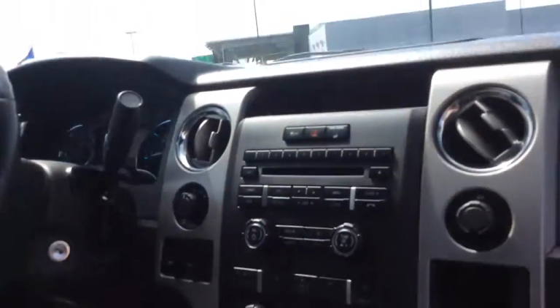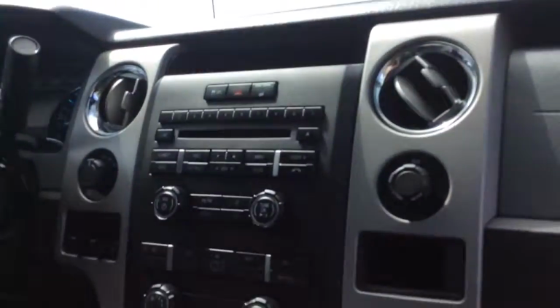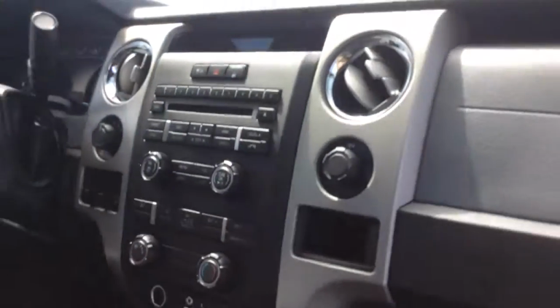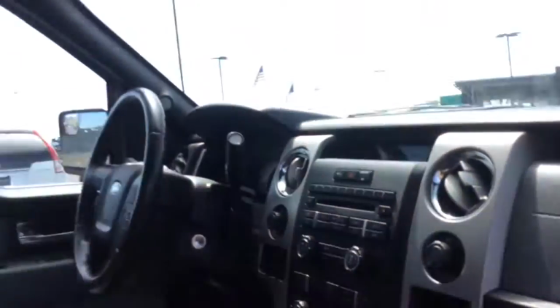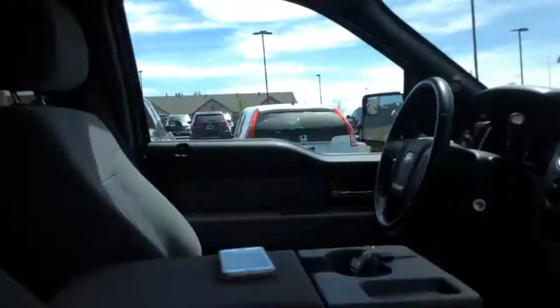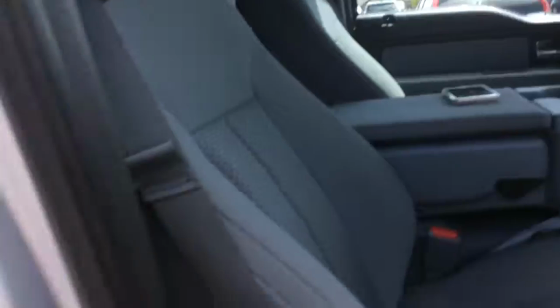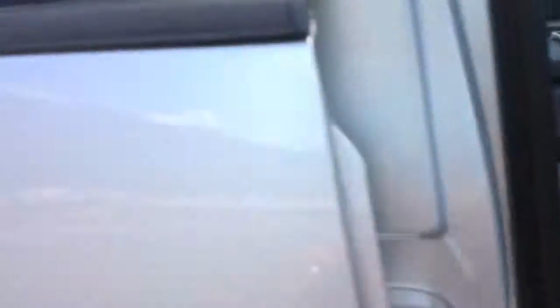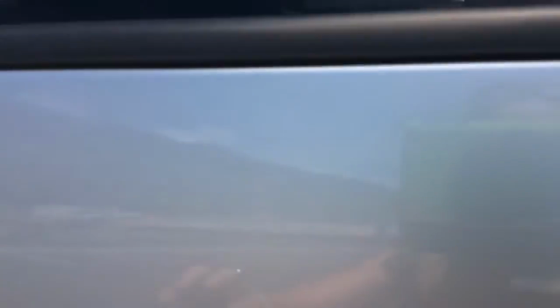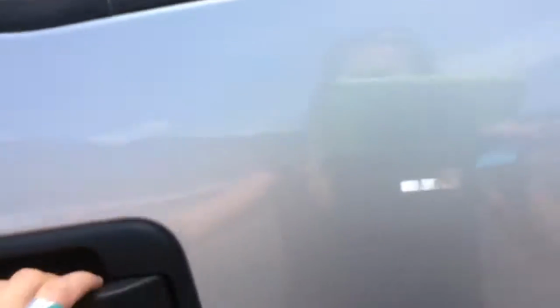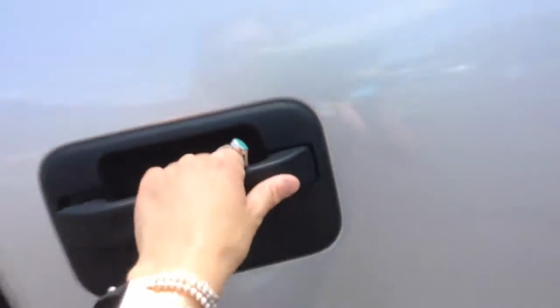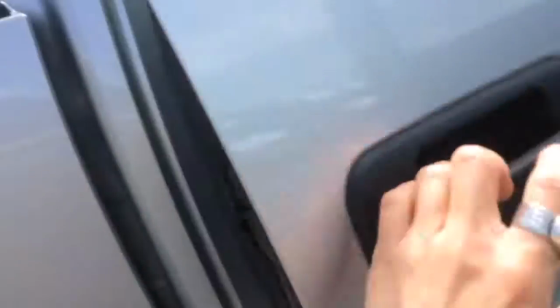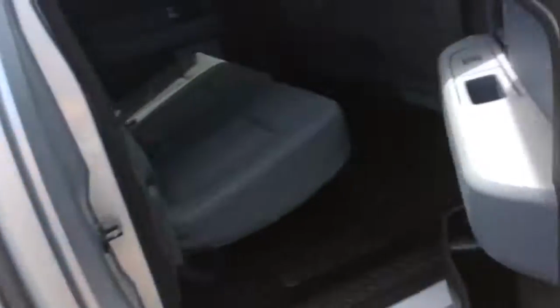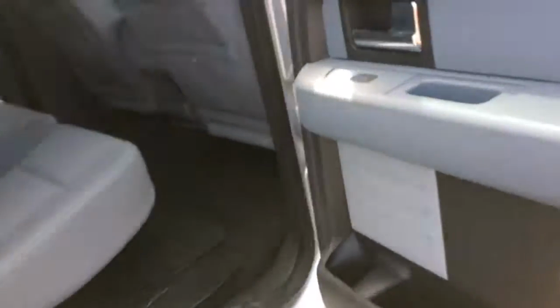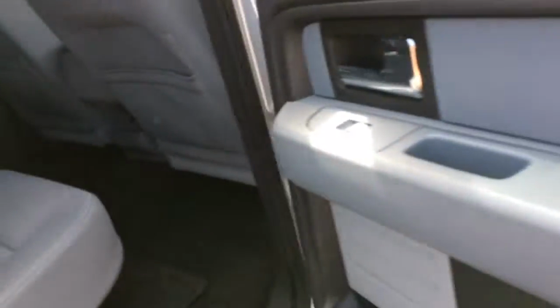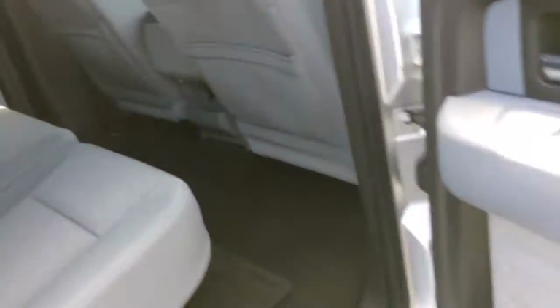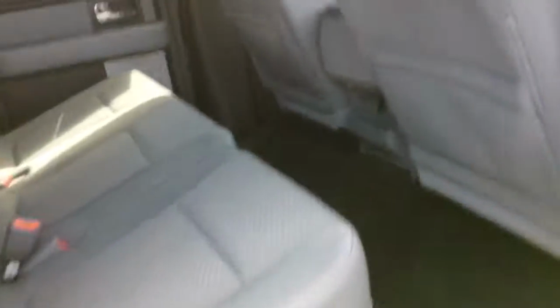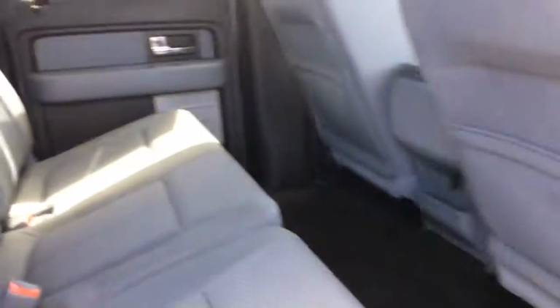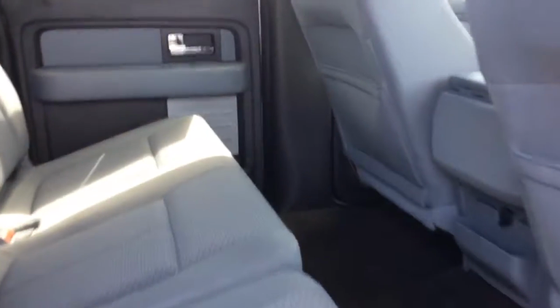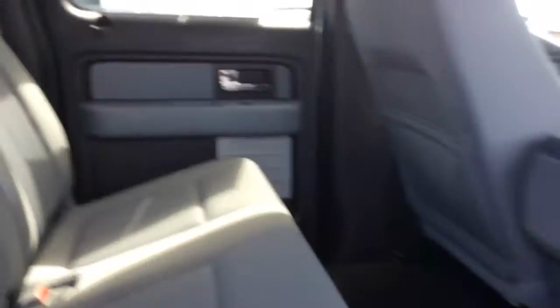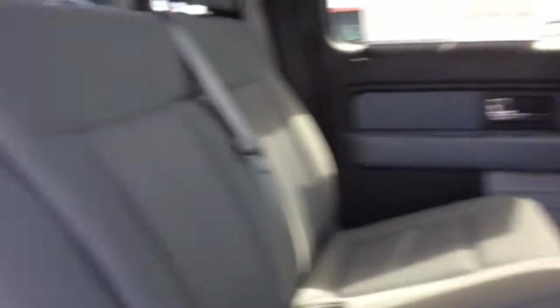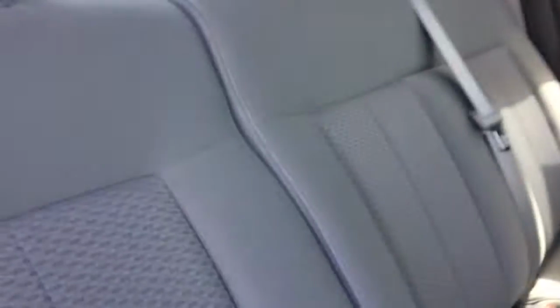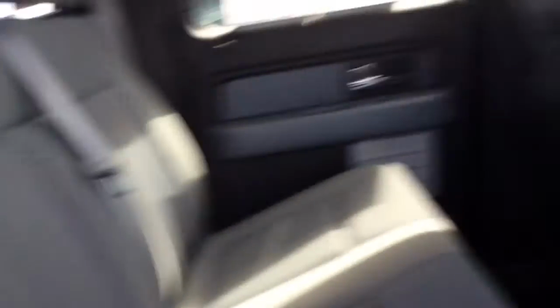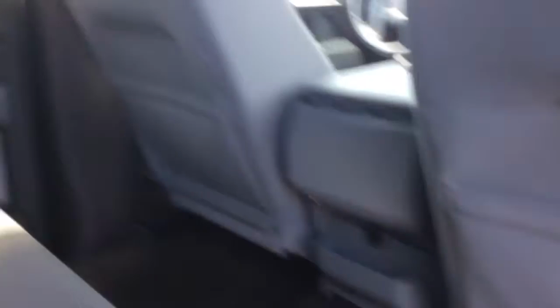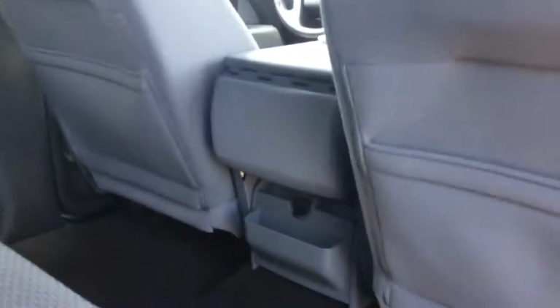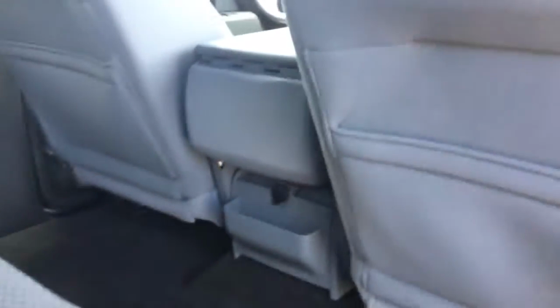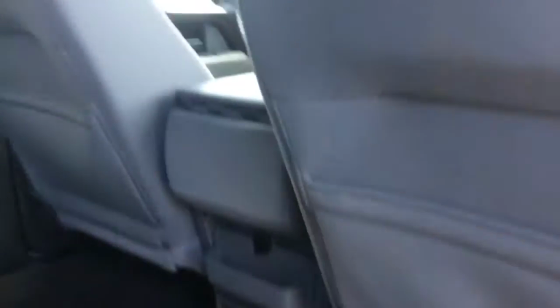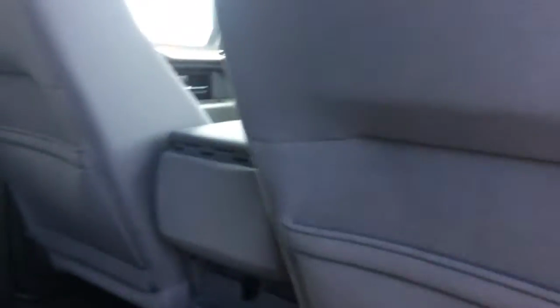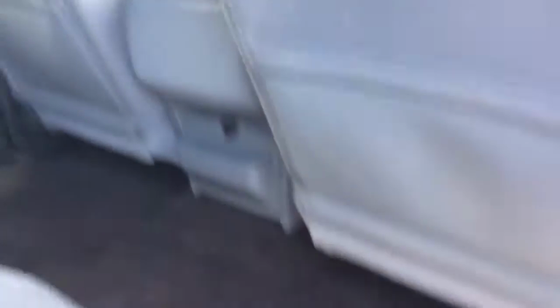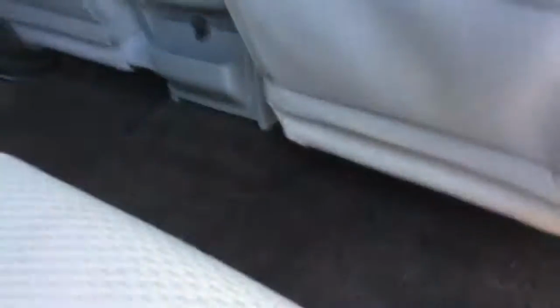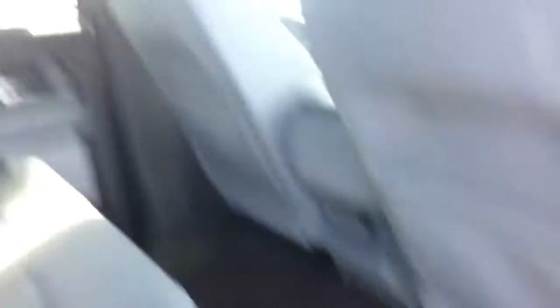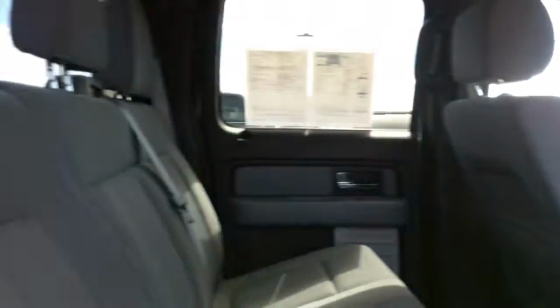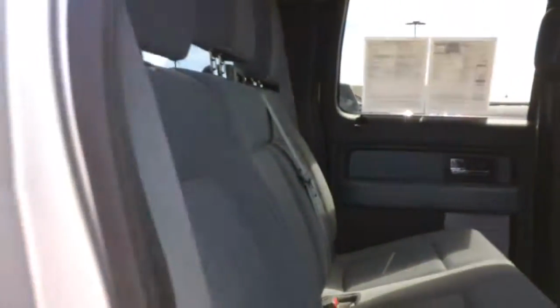It does have cloth seats and they're in awesome condition. I know the other trucks you looked at weren't so nice on the interior. Well, this one is absolutely perfect.